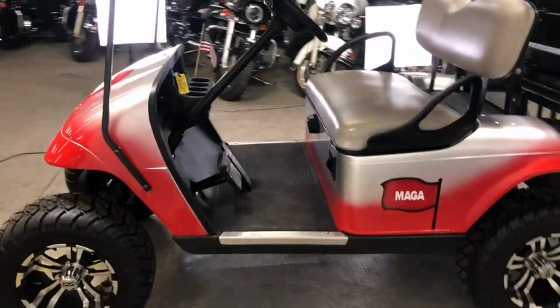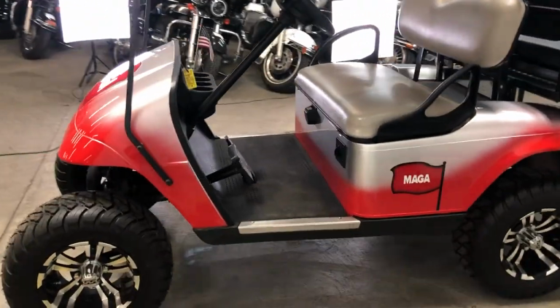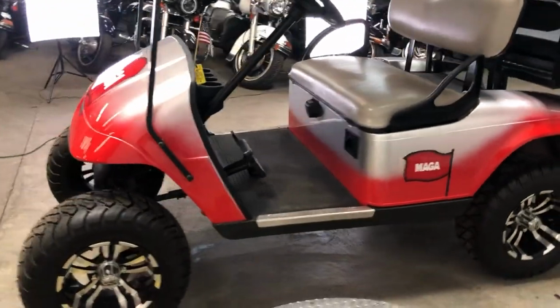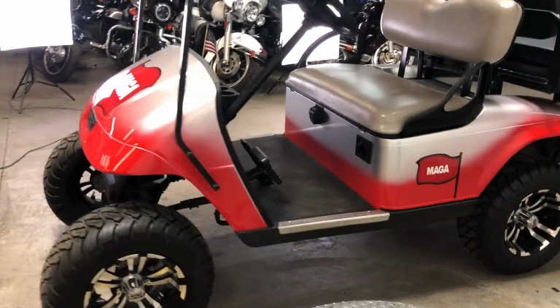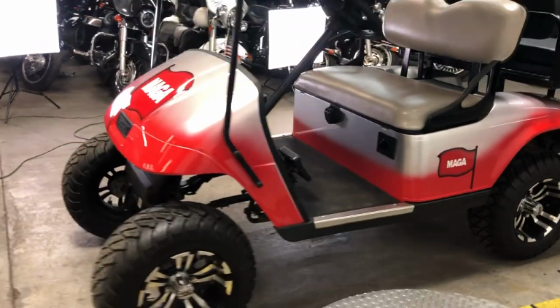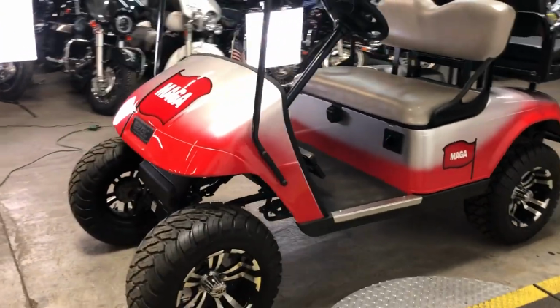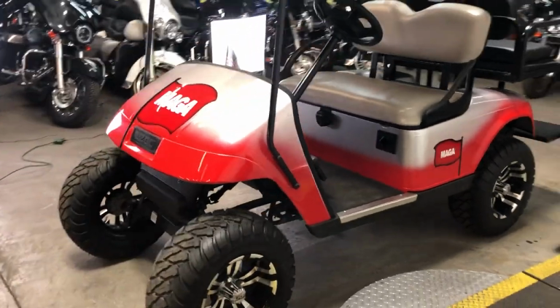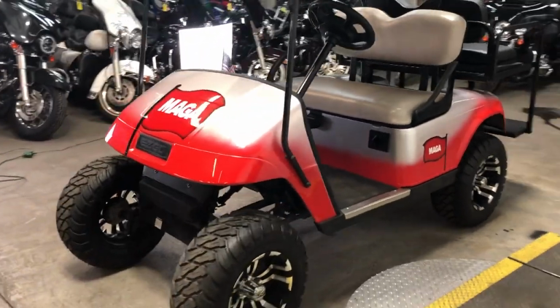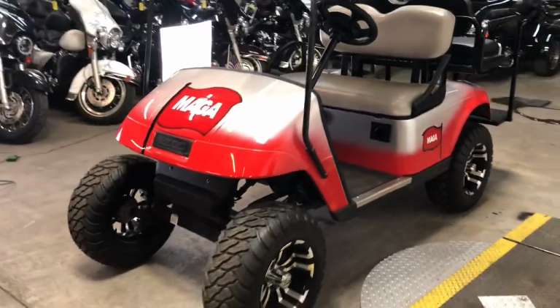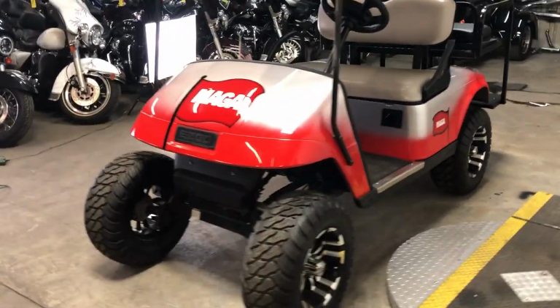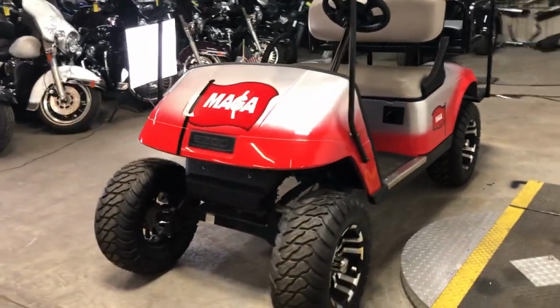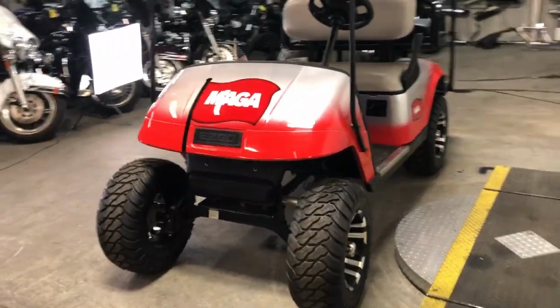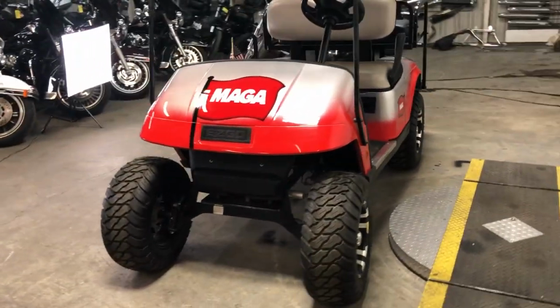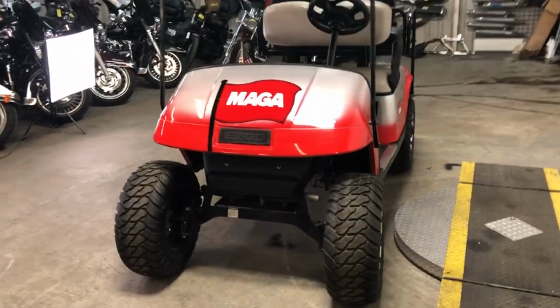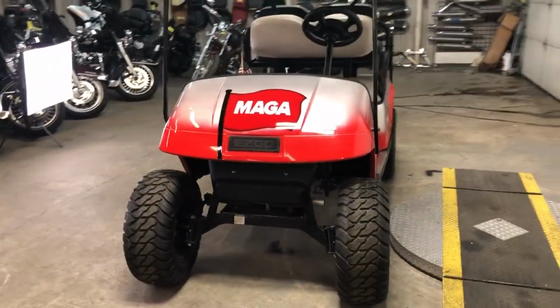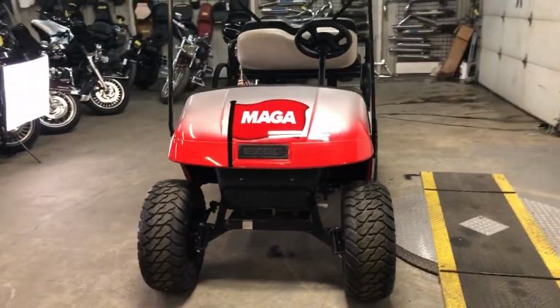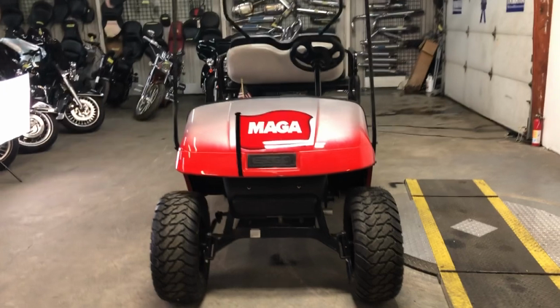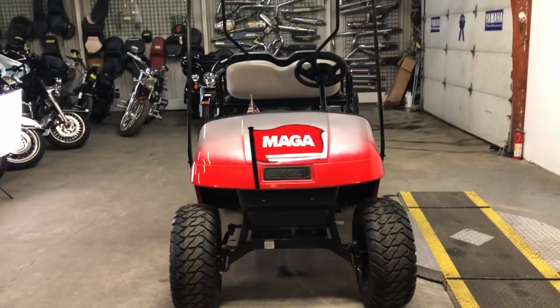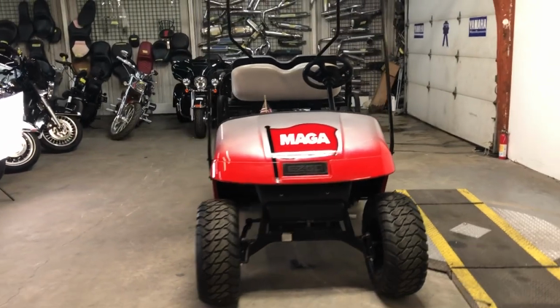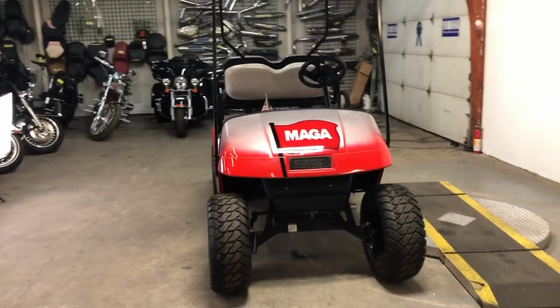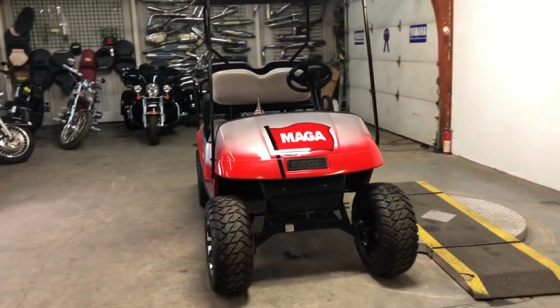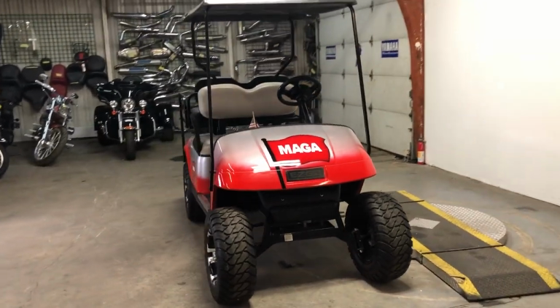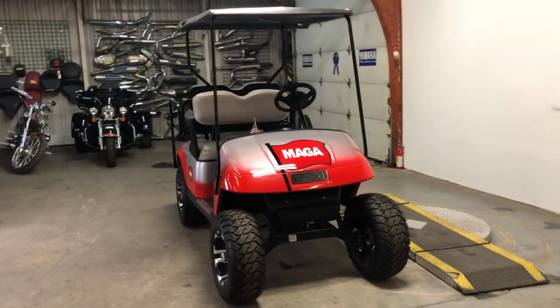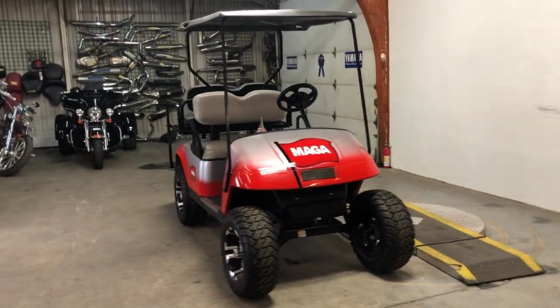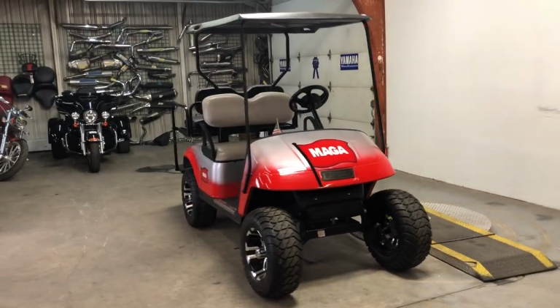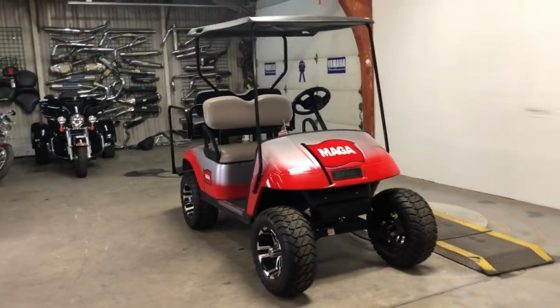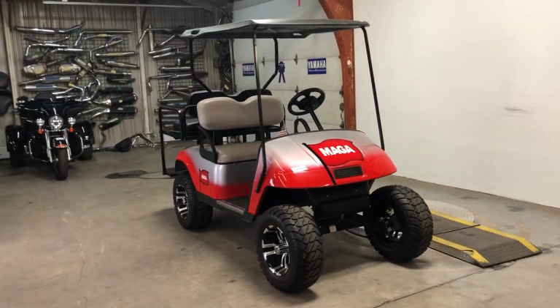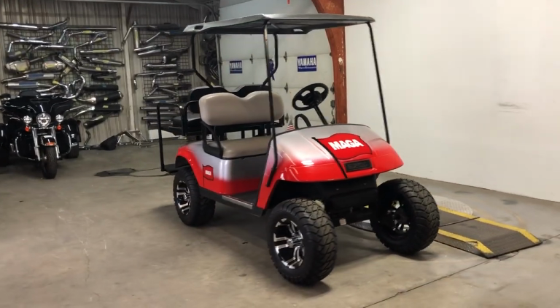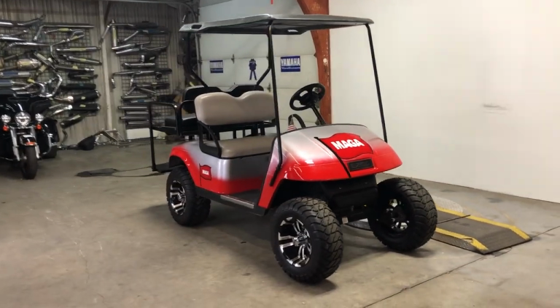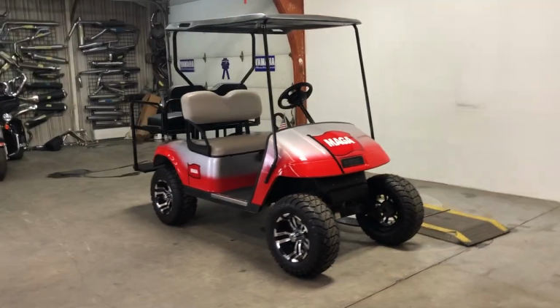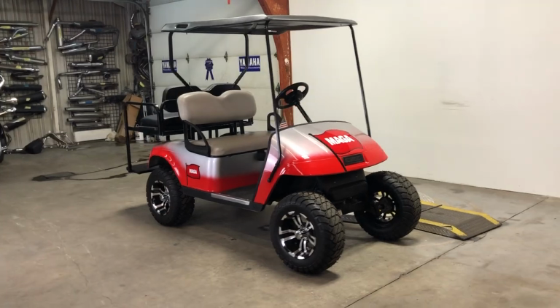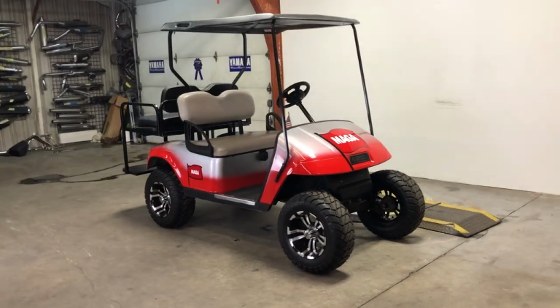This one here, like I said, 2017 EasyGo. New batteries, it's got the S&S rims, a little lift in it. Good looking cart, guys. Give us a call, we'll get it done. 810-648-9500.